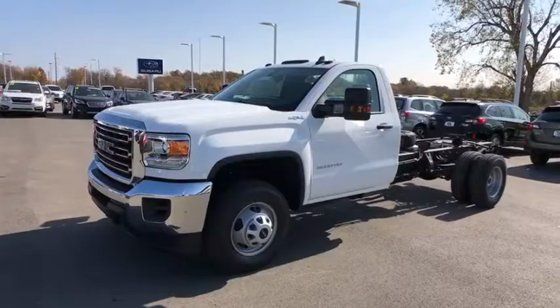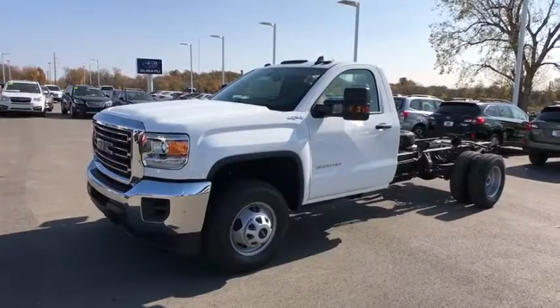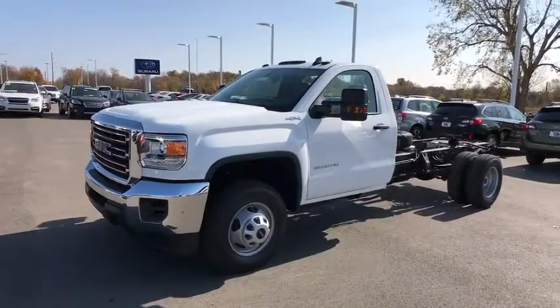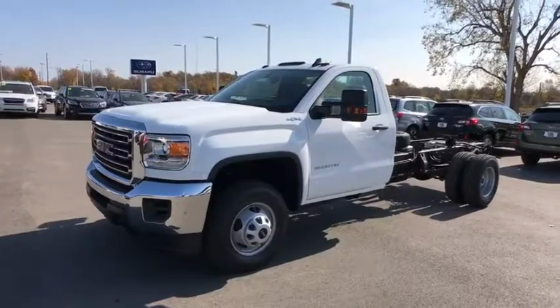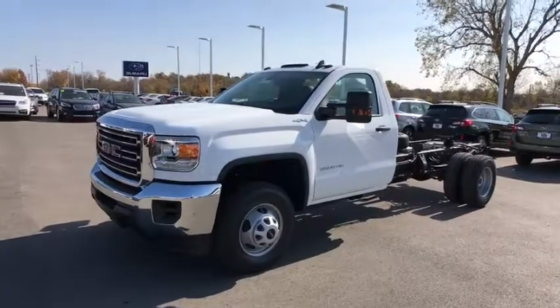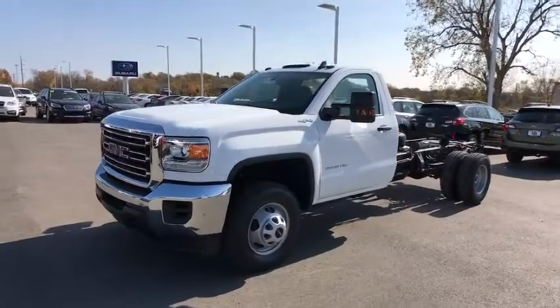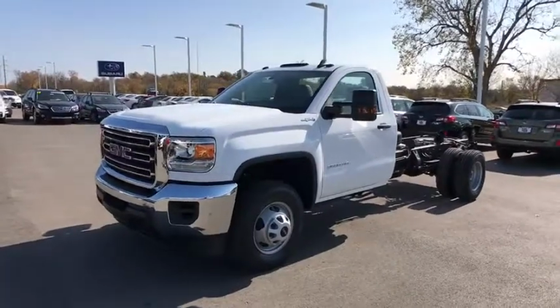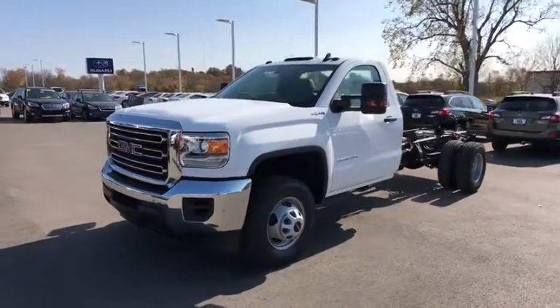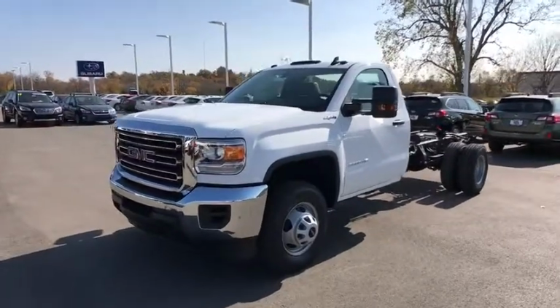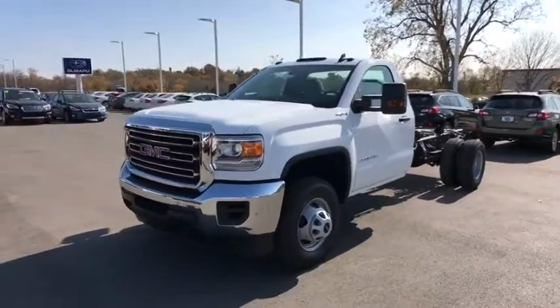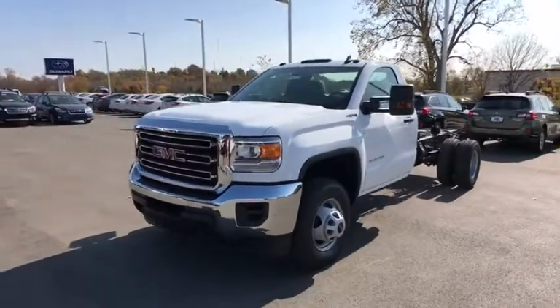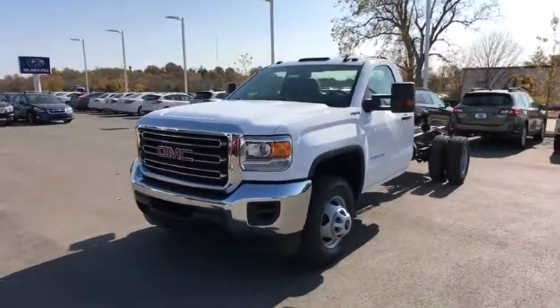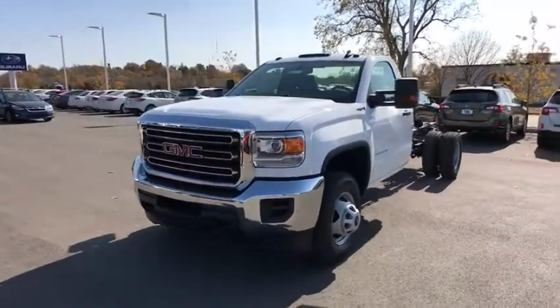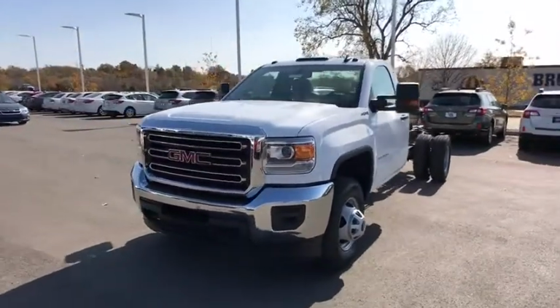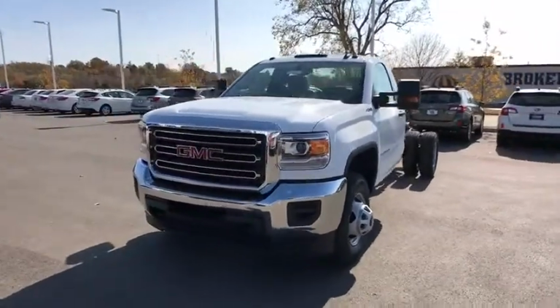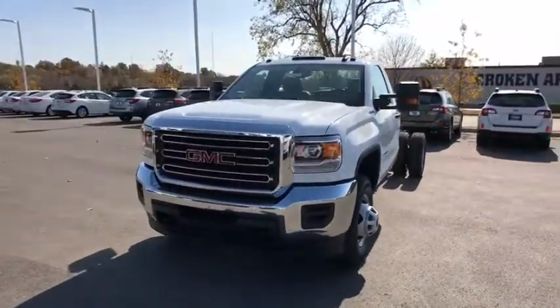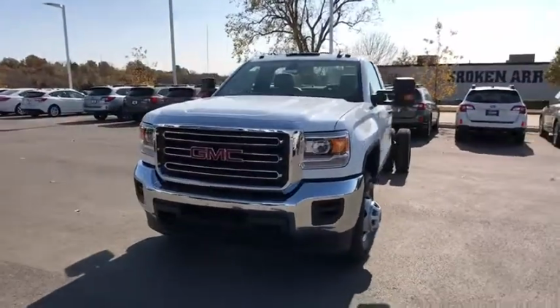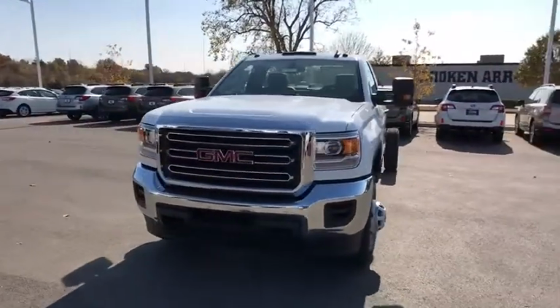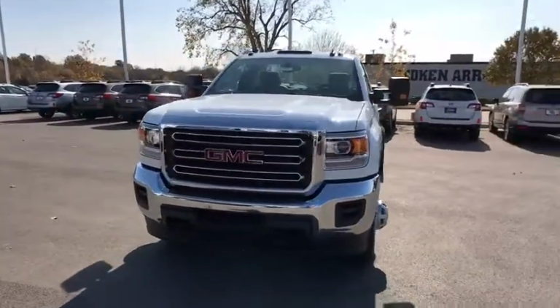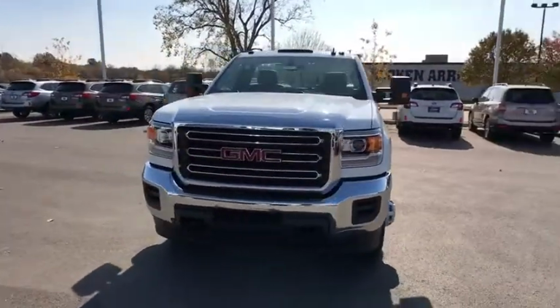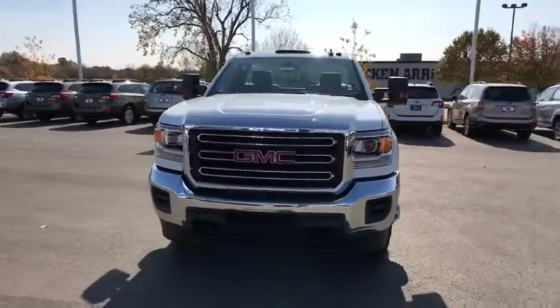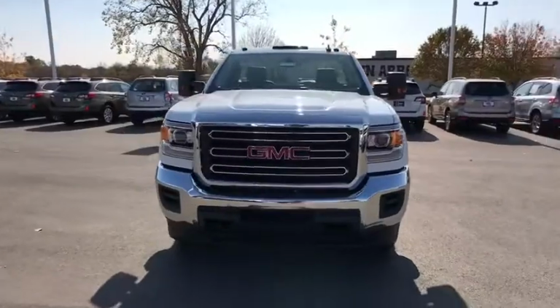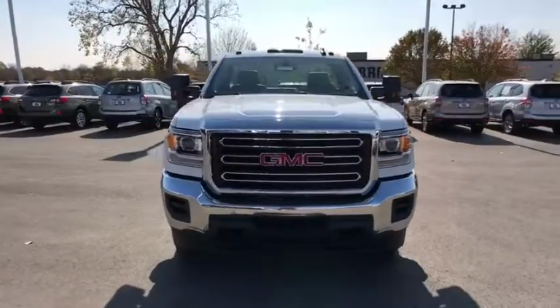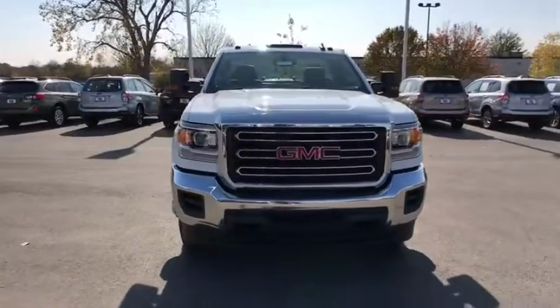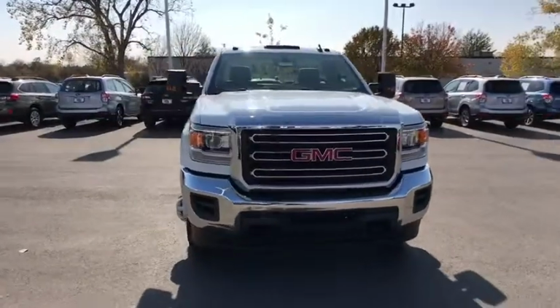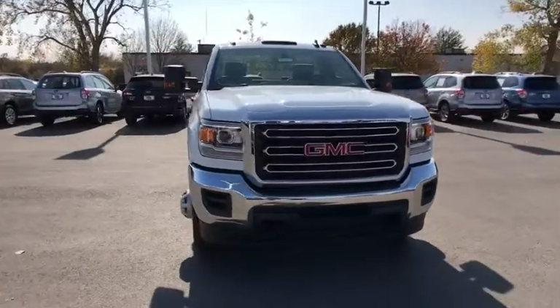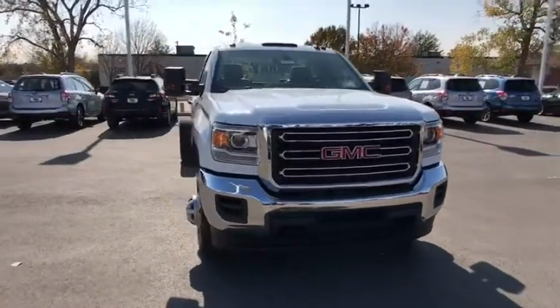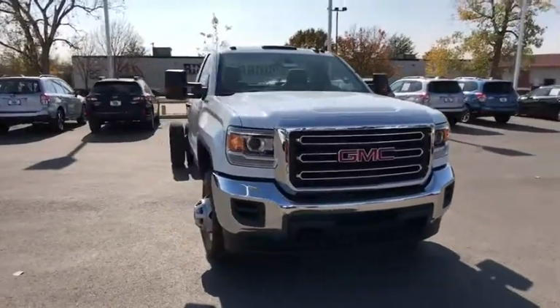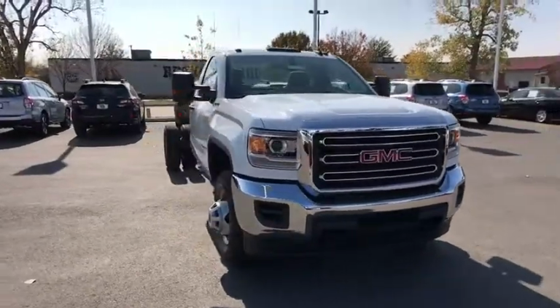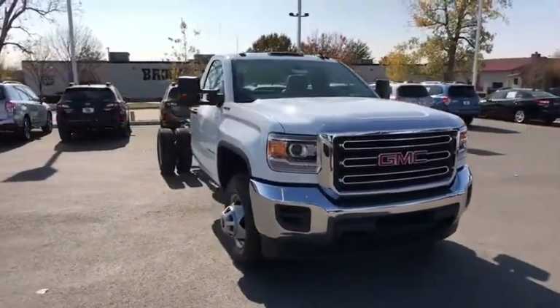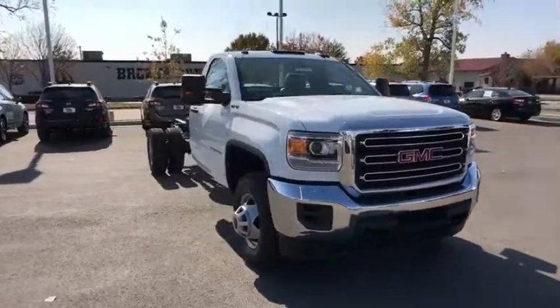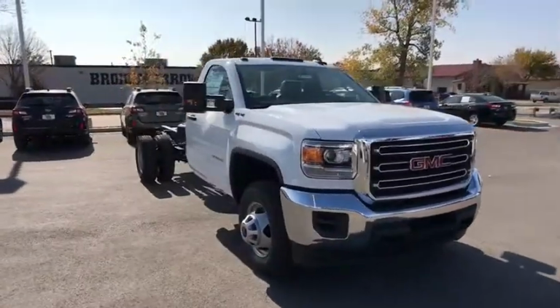2018 GMC Sierra 3500 HD. Sierra 3500 HD. Epic power at a not-so-epic price.